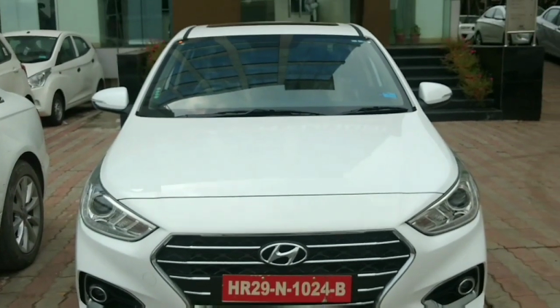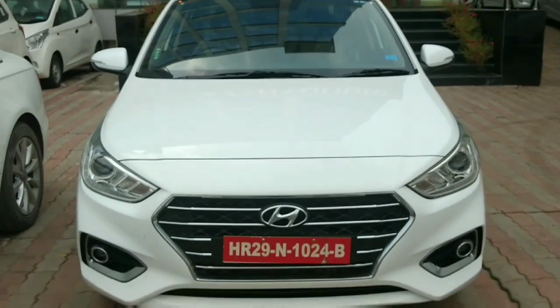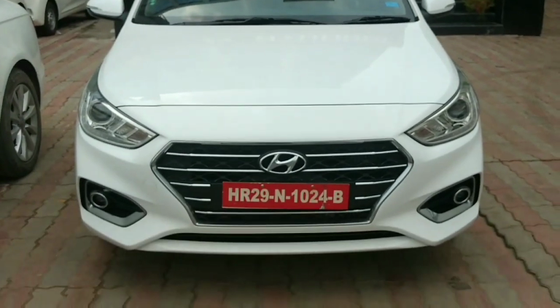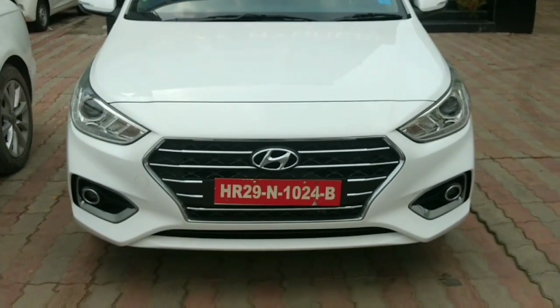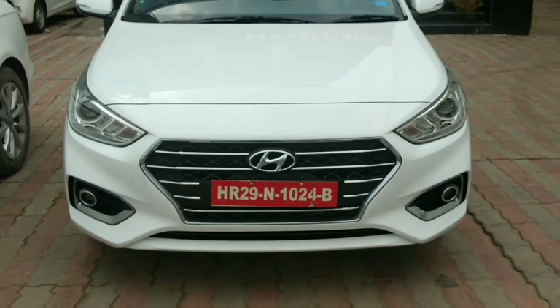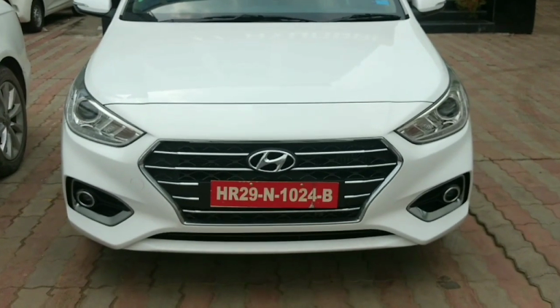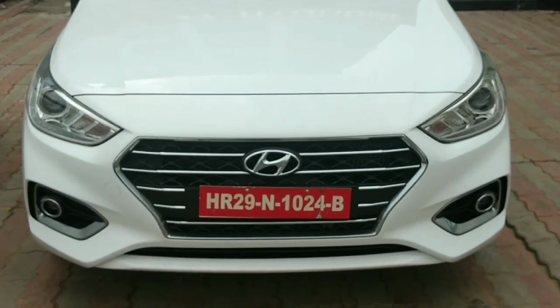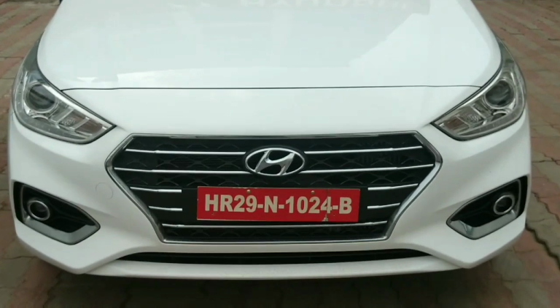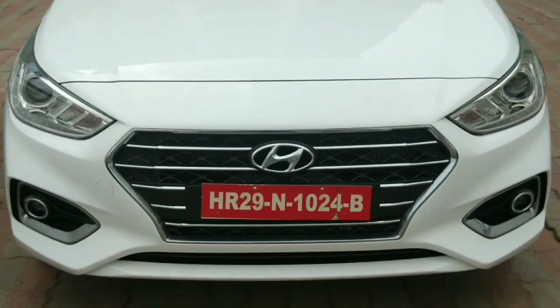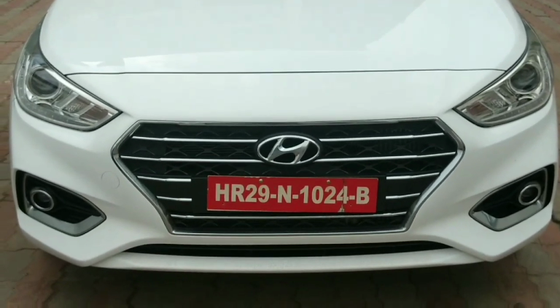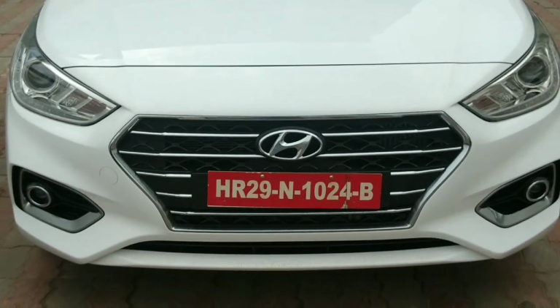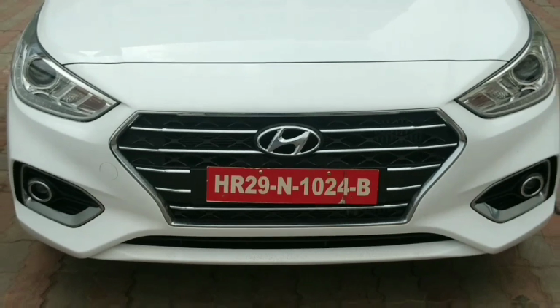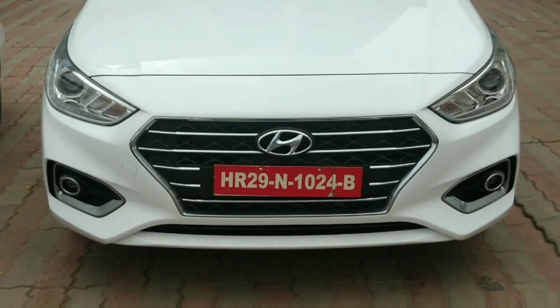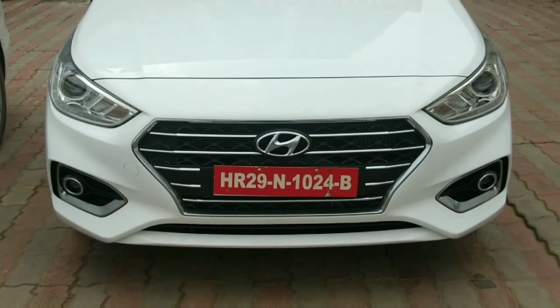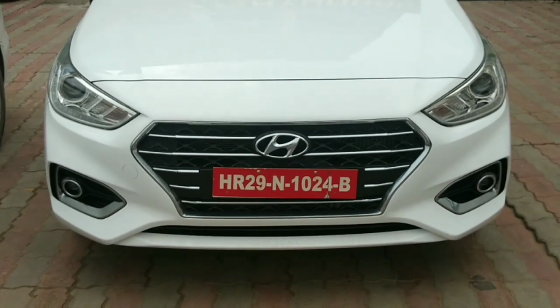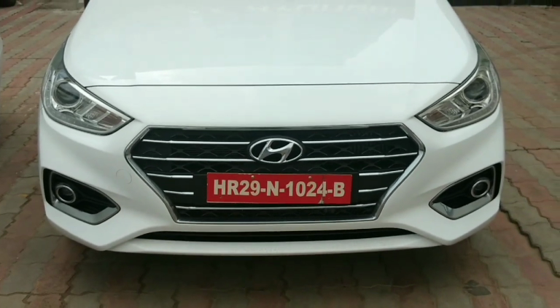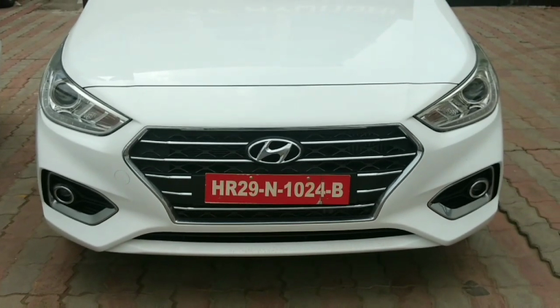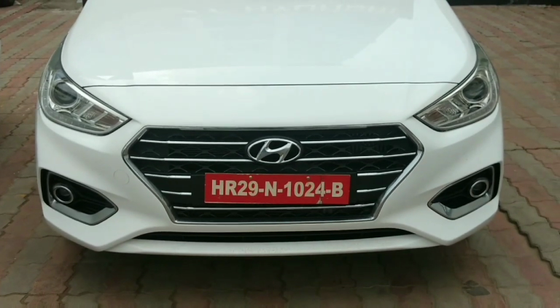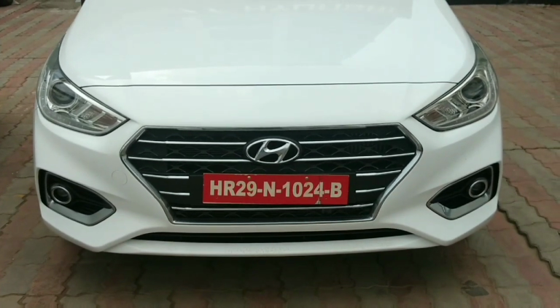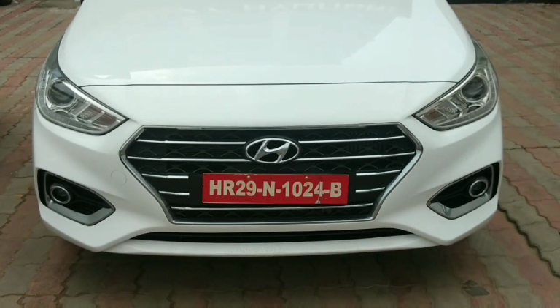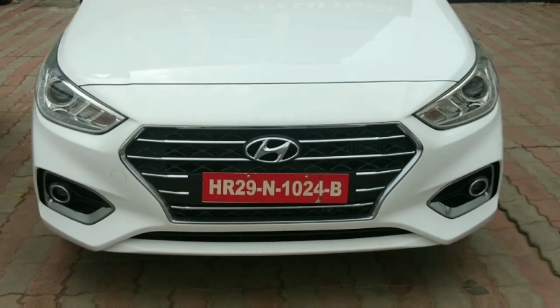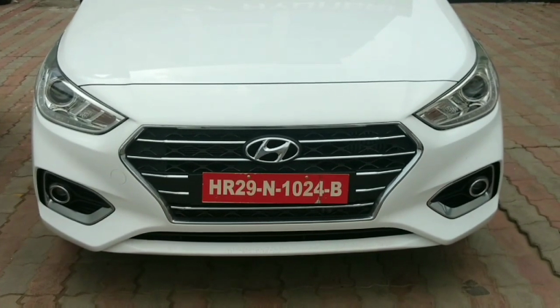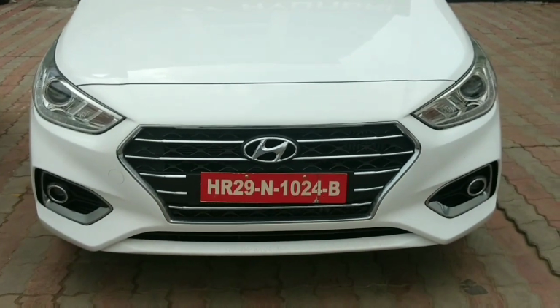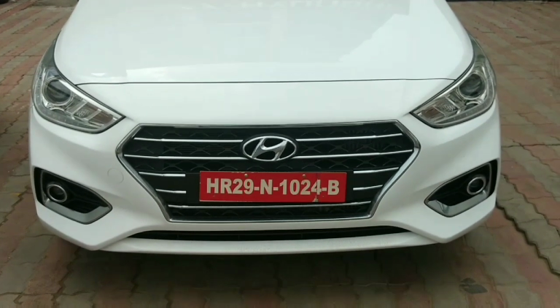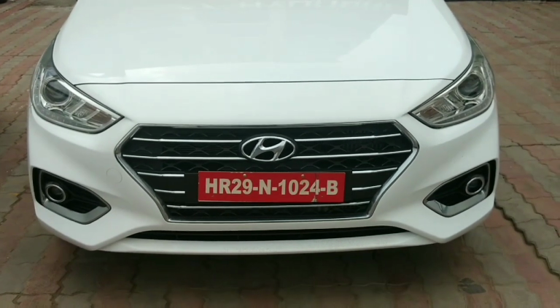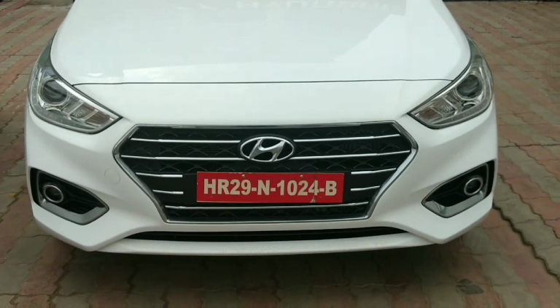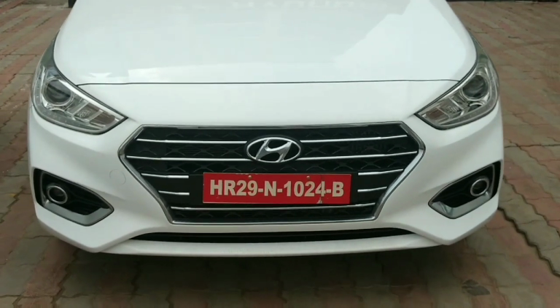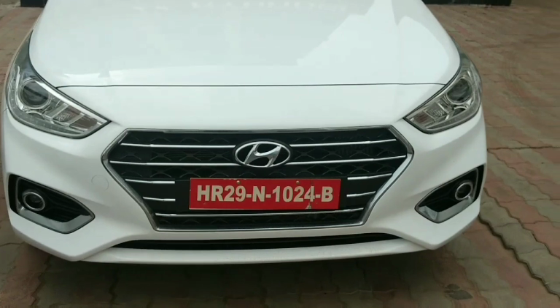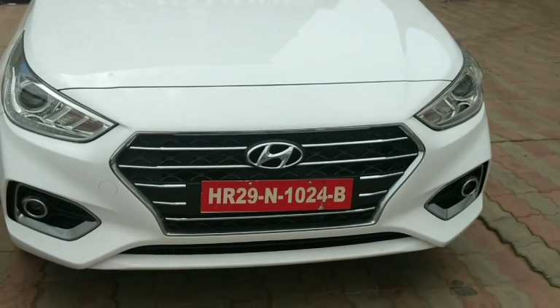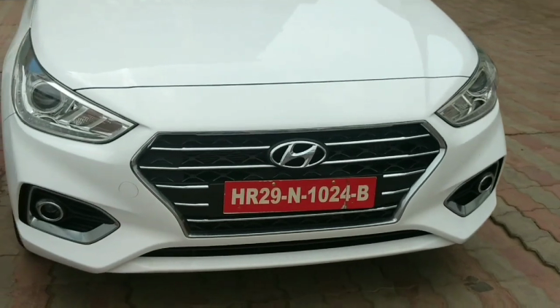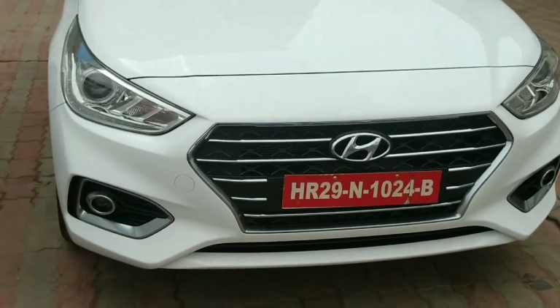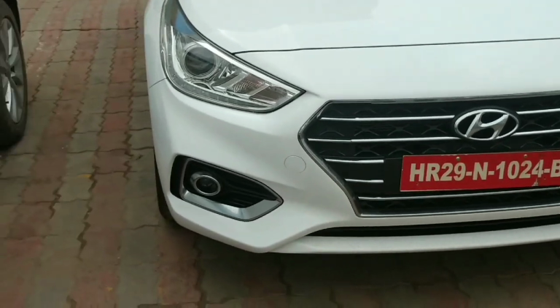Greetings to everyone. Autopedia Beliefs mein aapka swagat hai. This is Next Generation Varna, here to redefine what a modern sedan stands for.